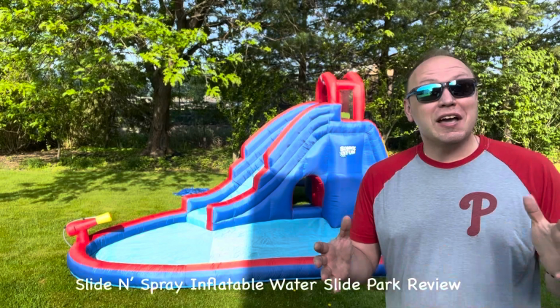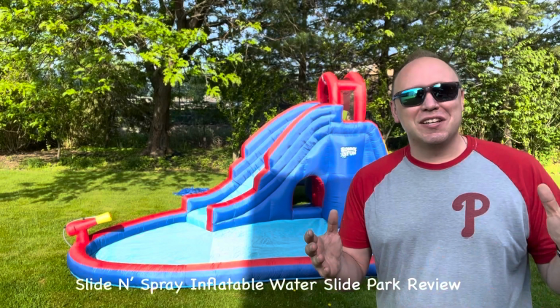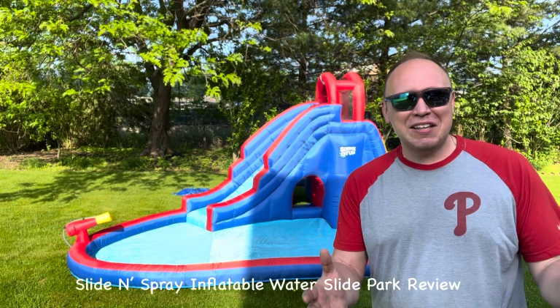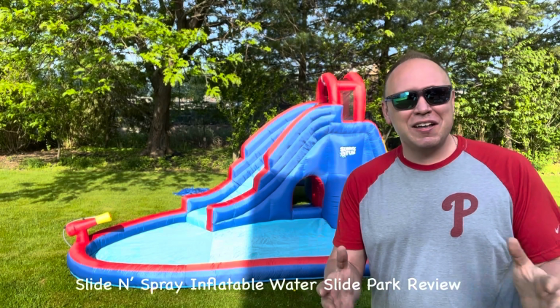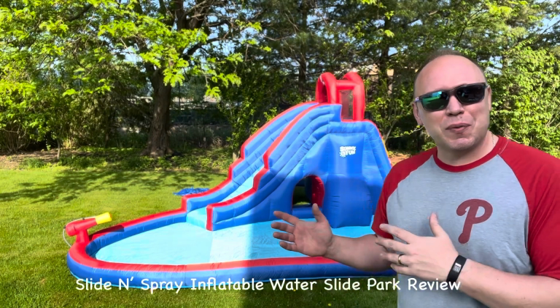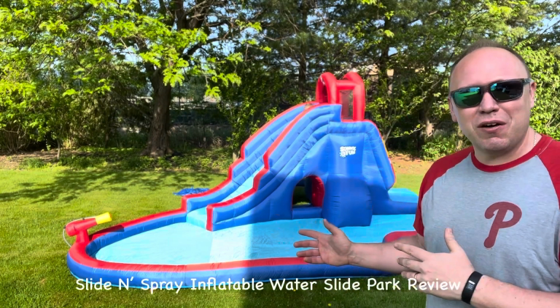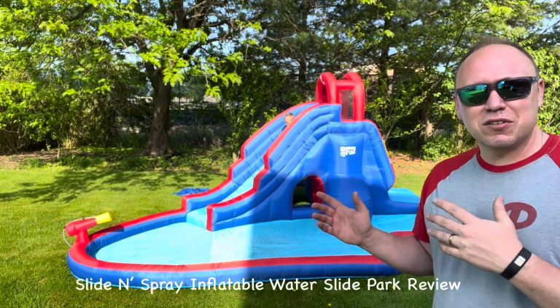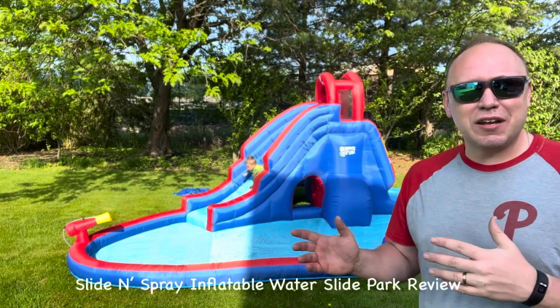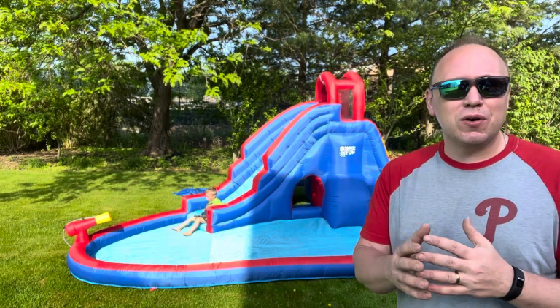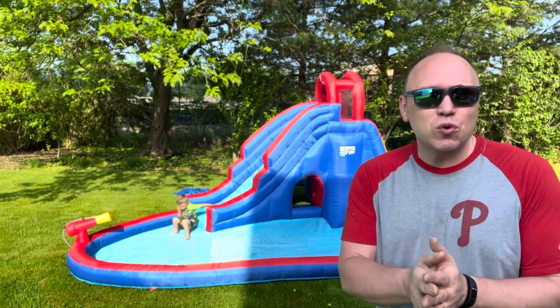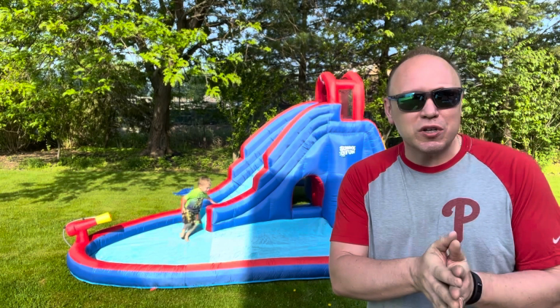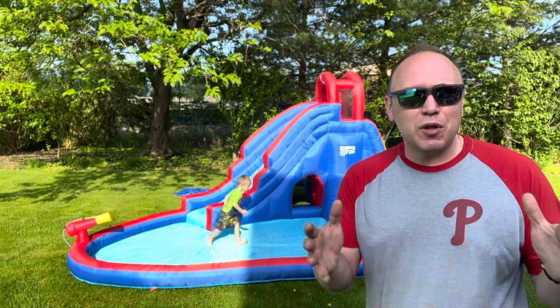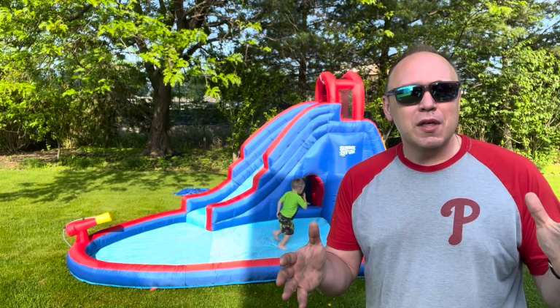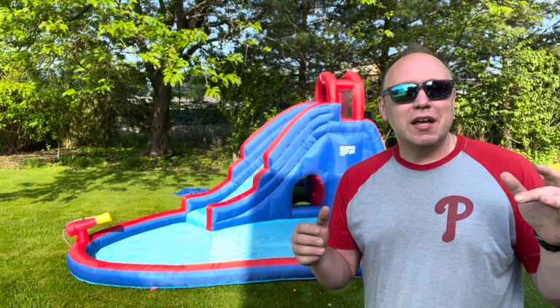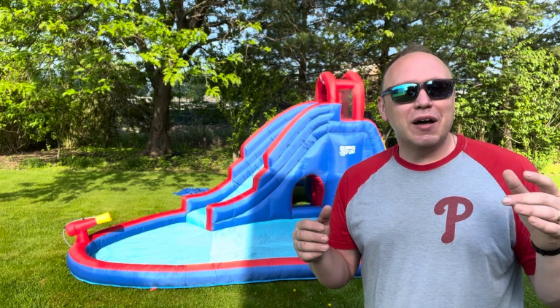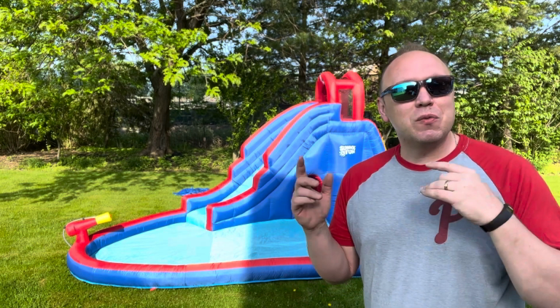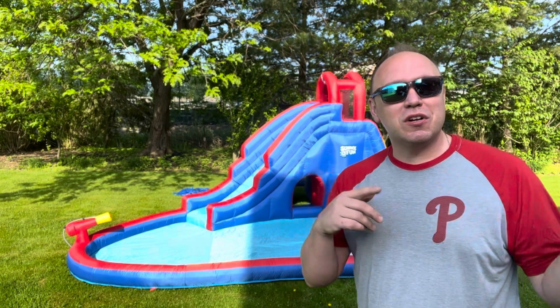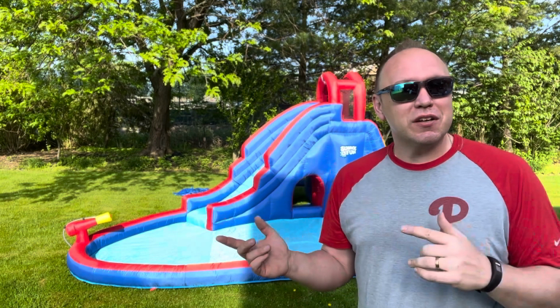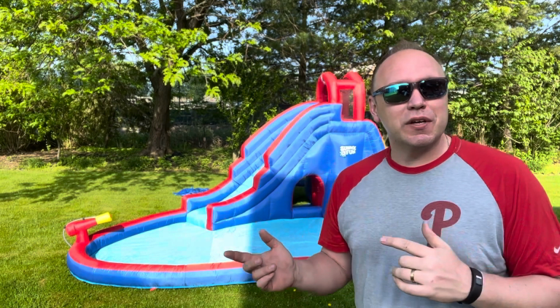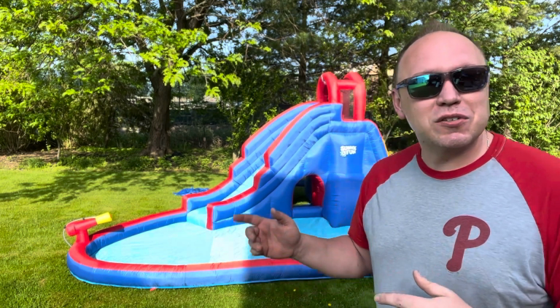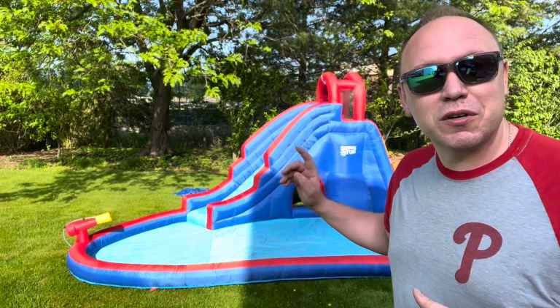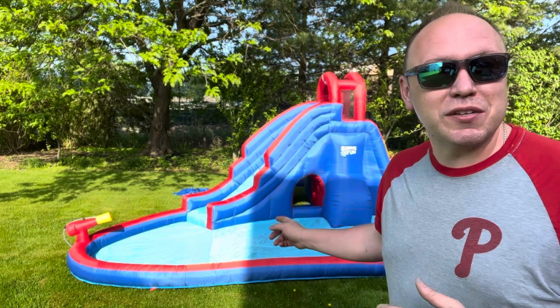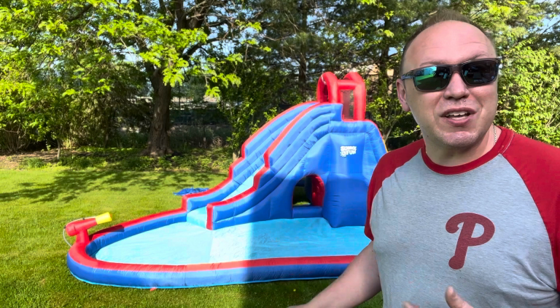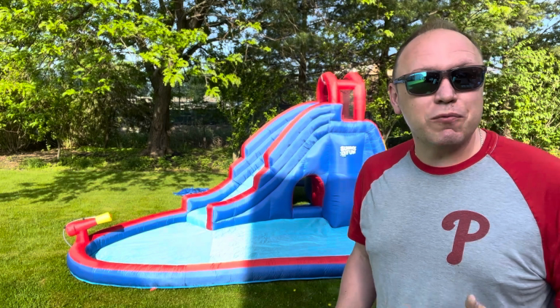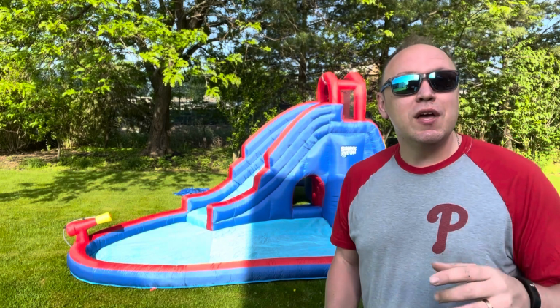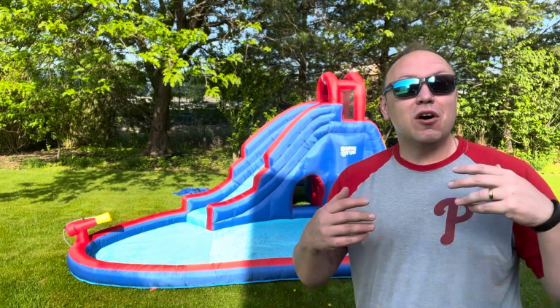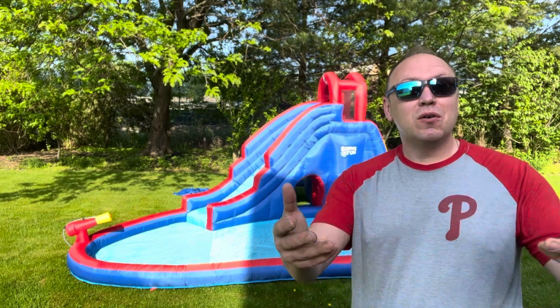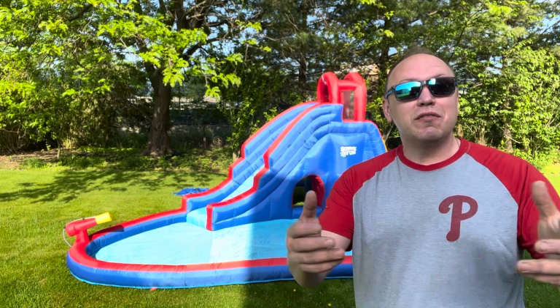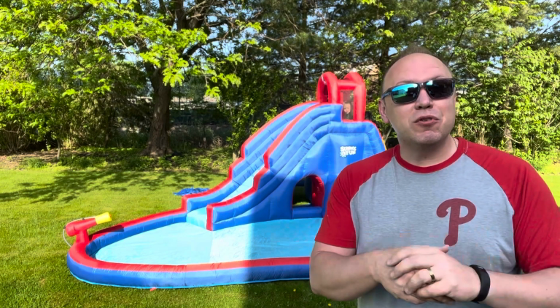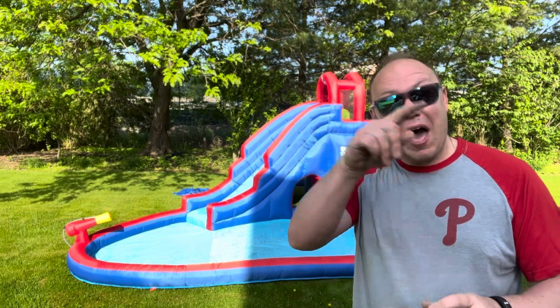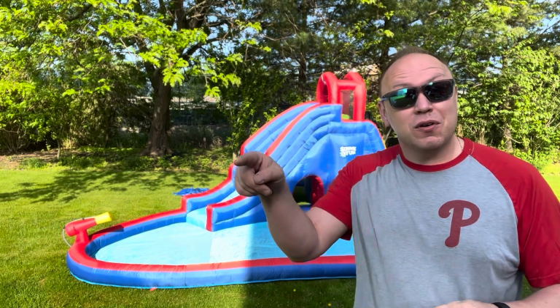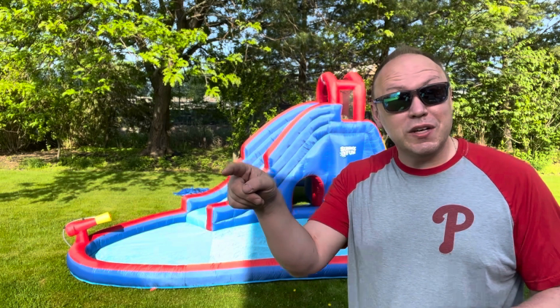Hey guys, it's a hot day — time to break out our sliding board pool sprinkler blow-up. This is our second year bringing it out, so we're going to go through the process of setting it up for you, and I'll also give you my review after one year.